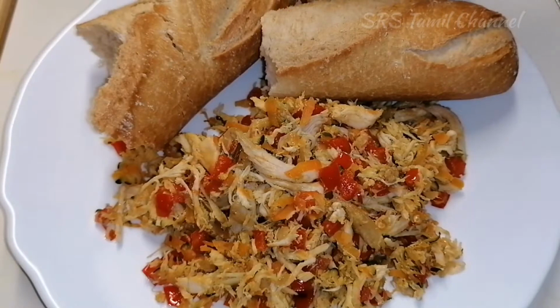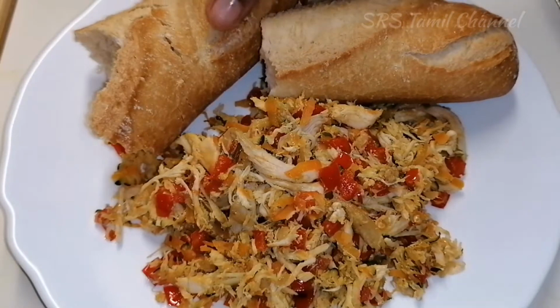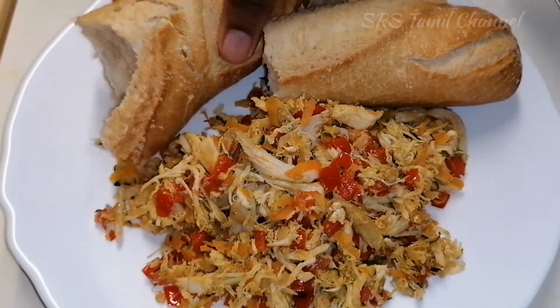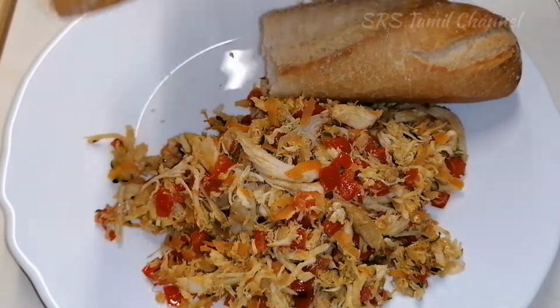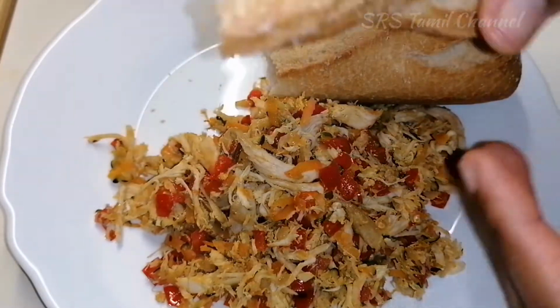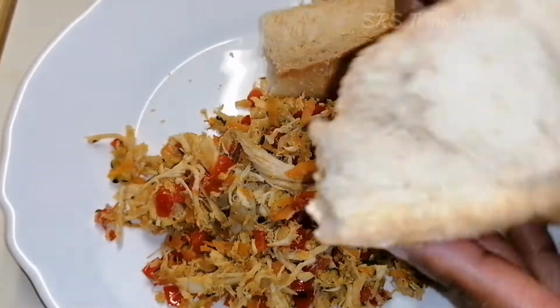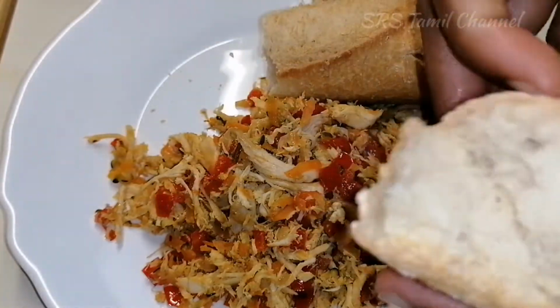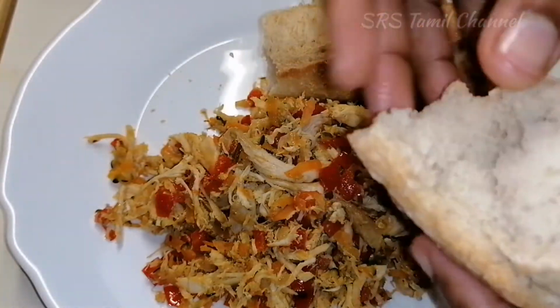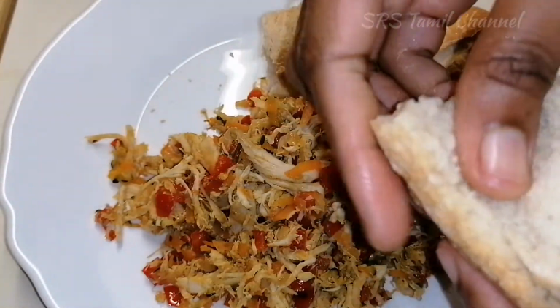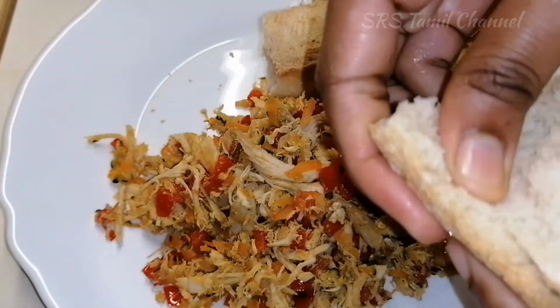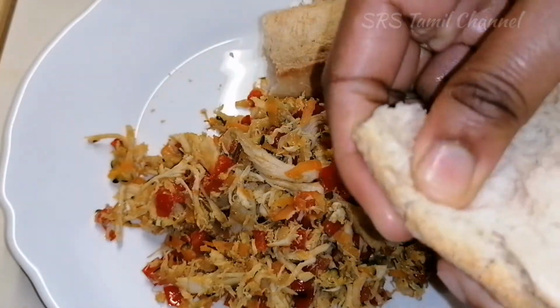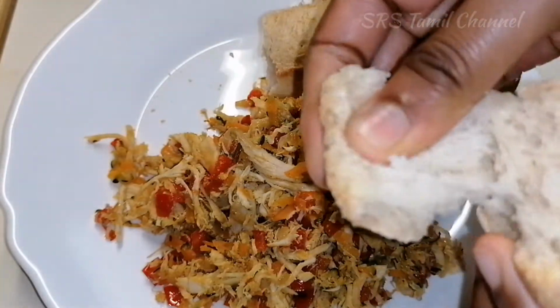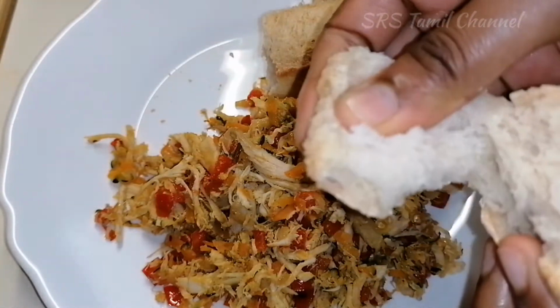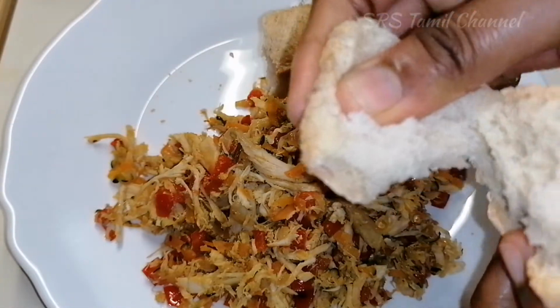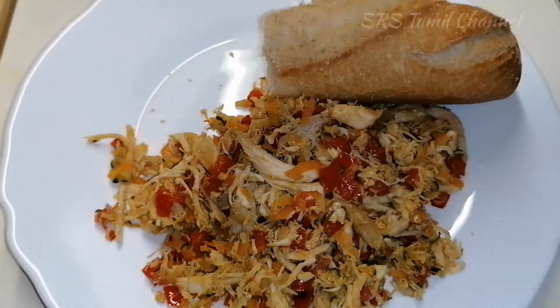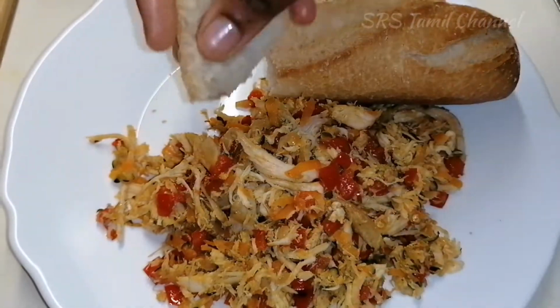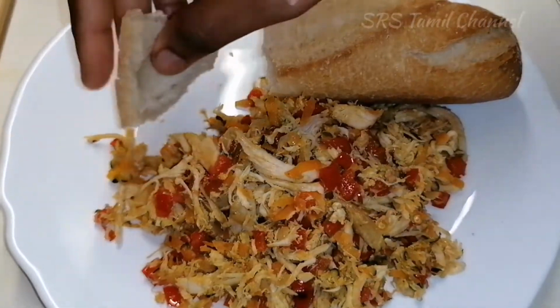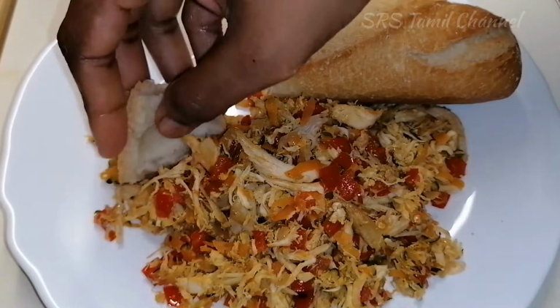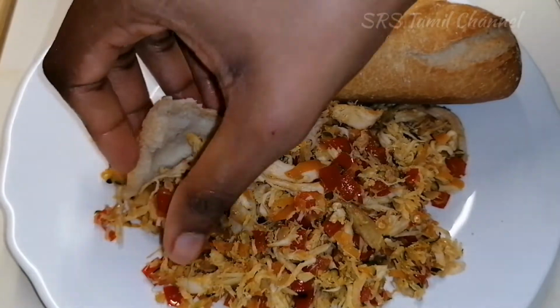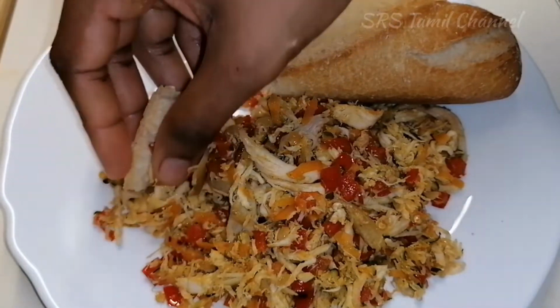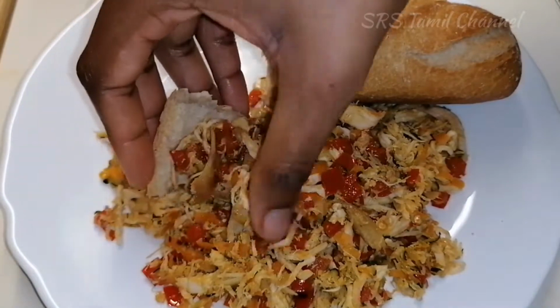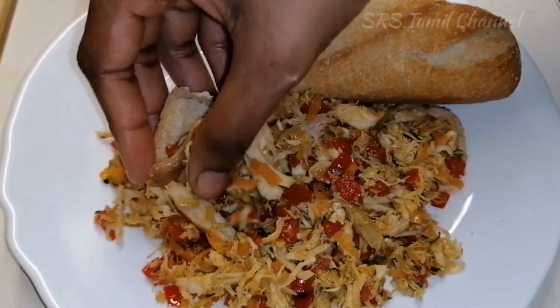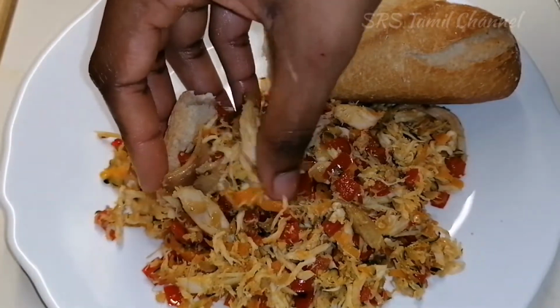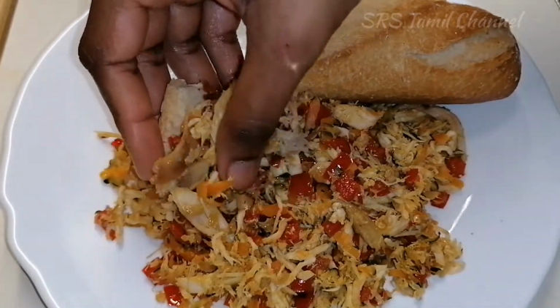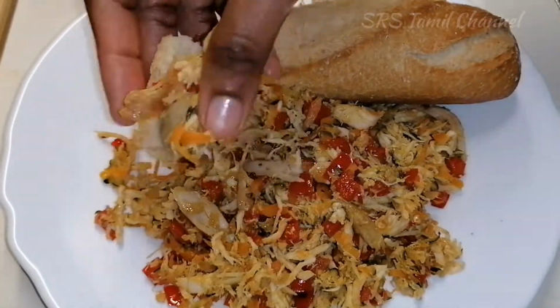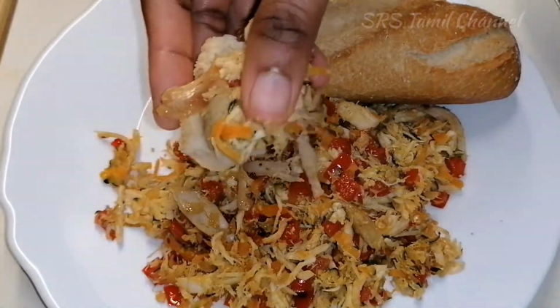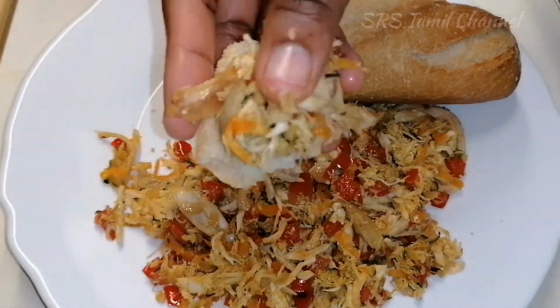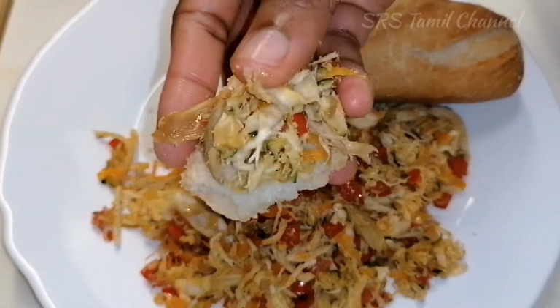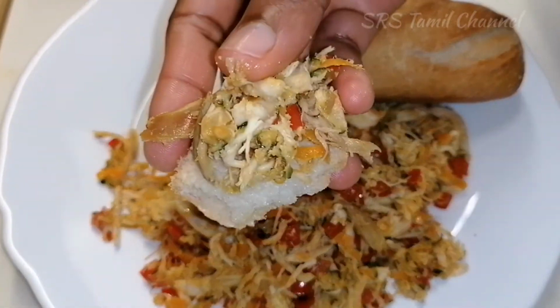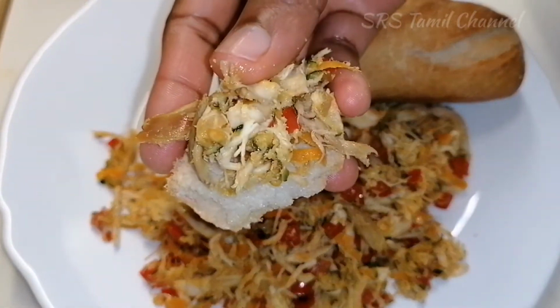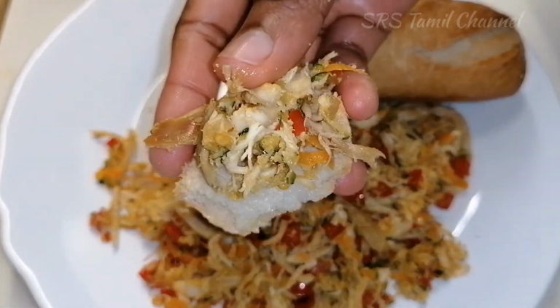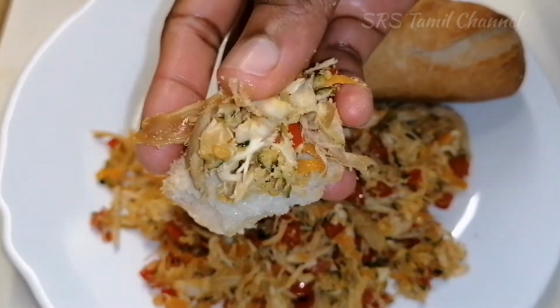Hello friends, and welcome back to my channel. Today I will show you a great recipe for grilled chicken.